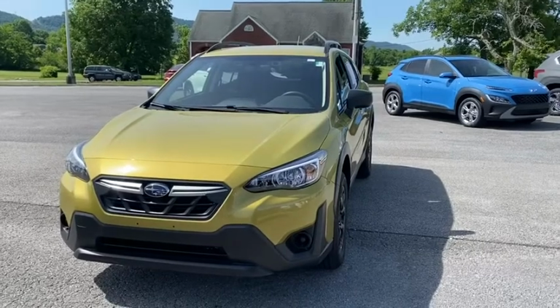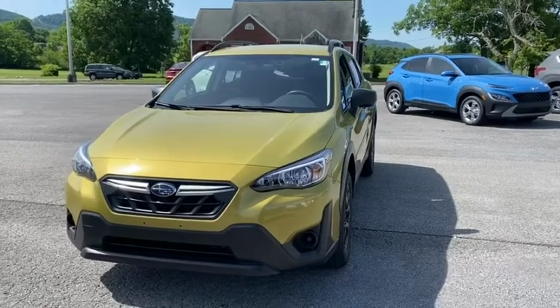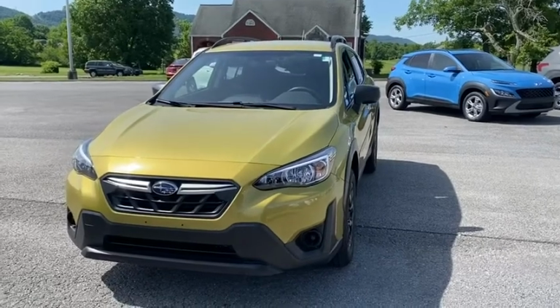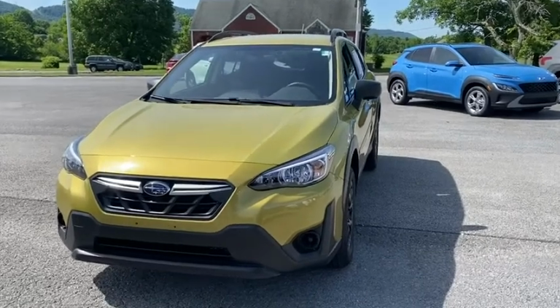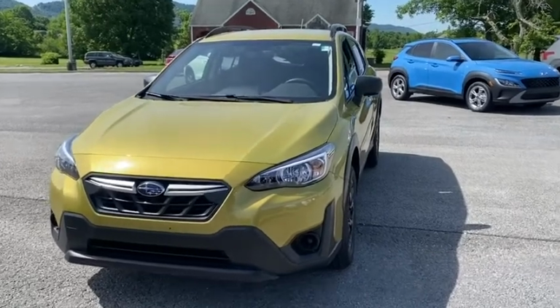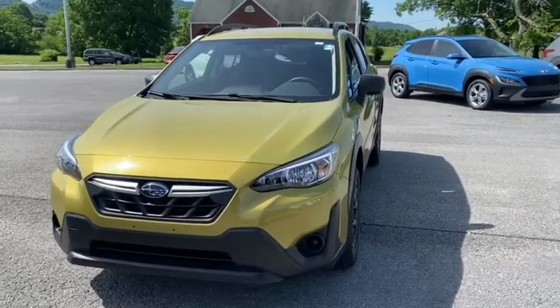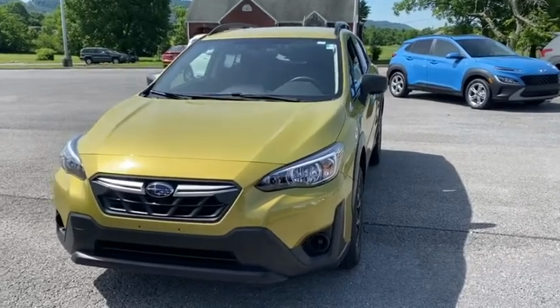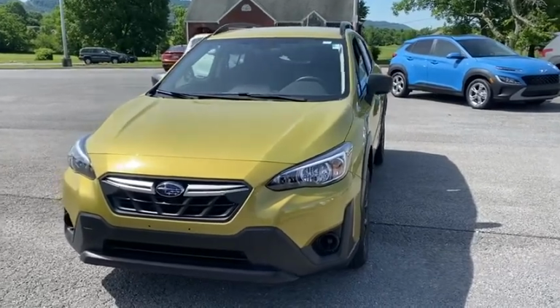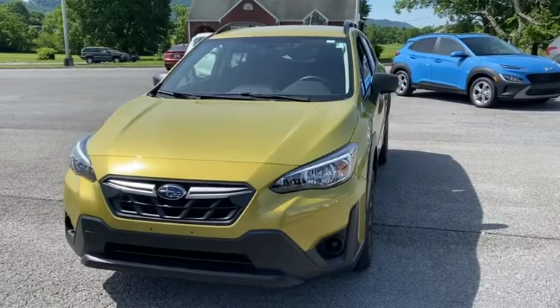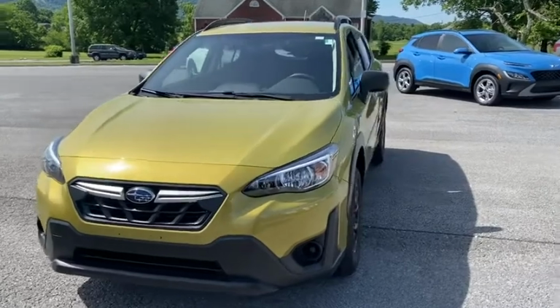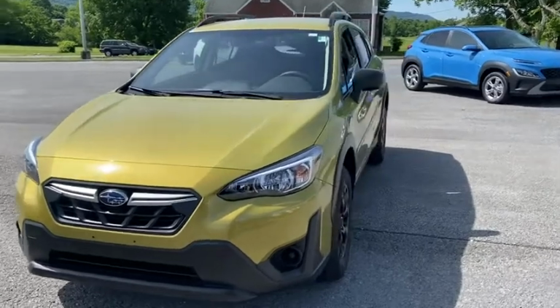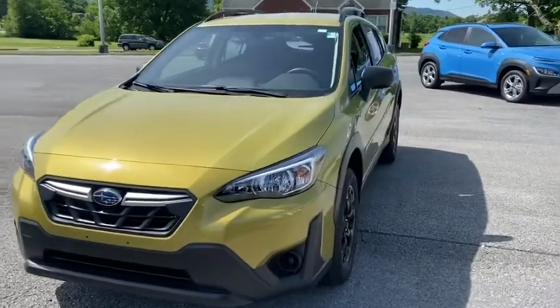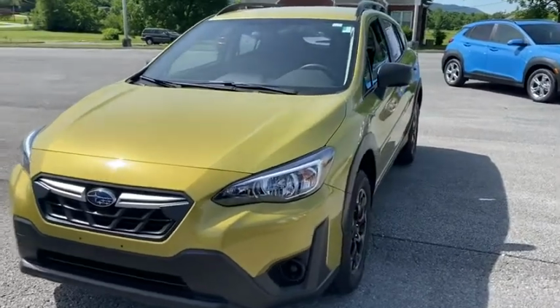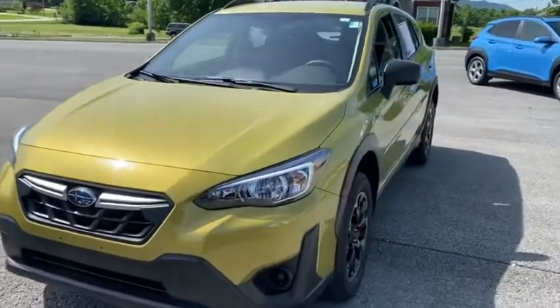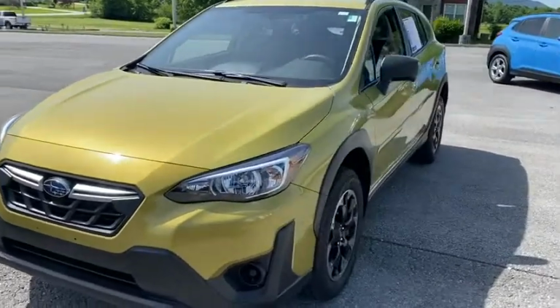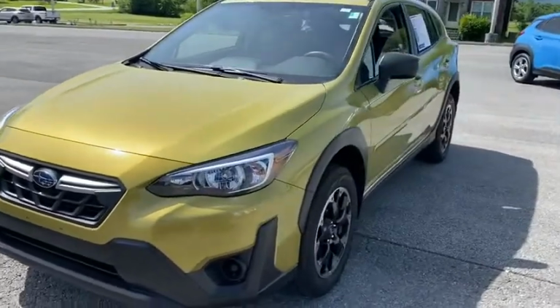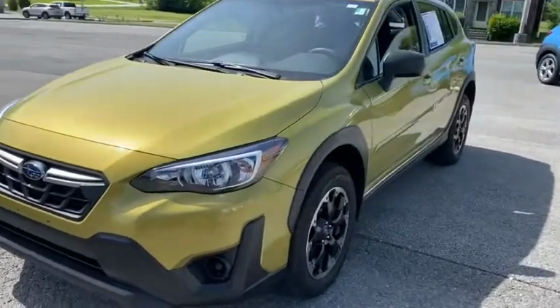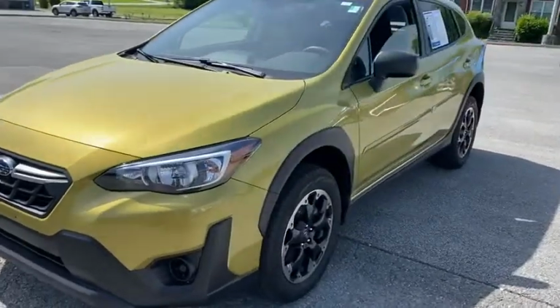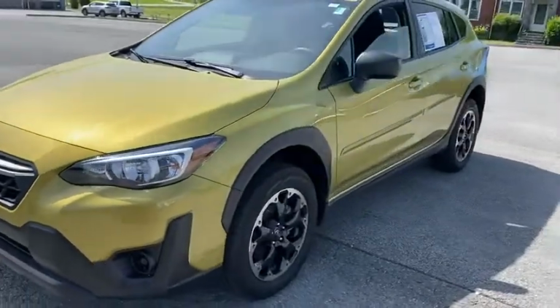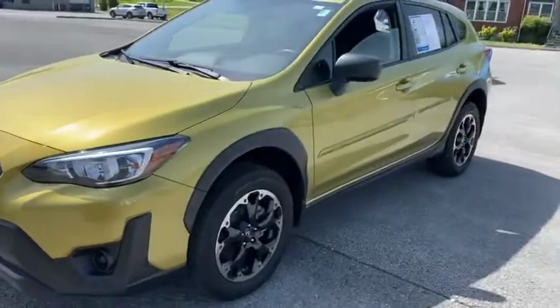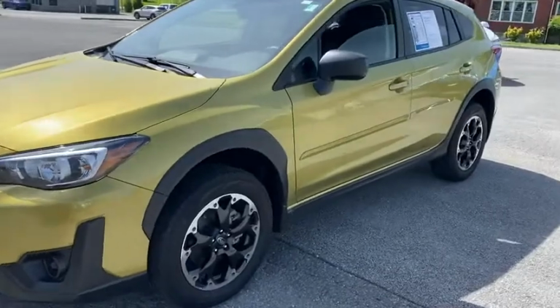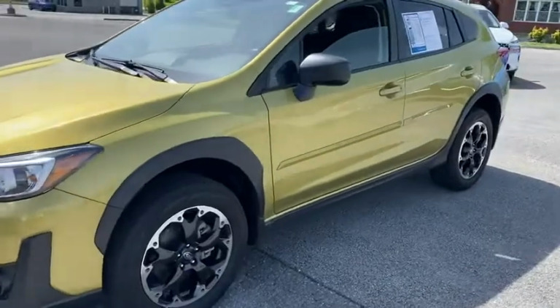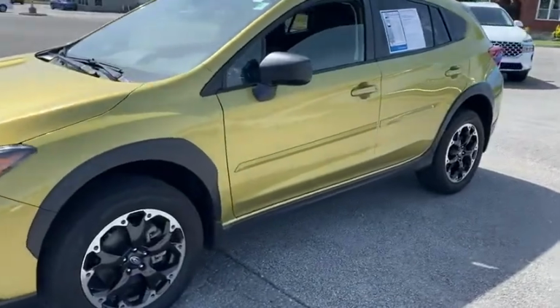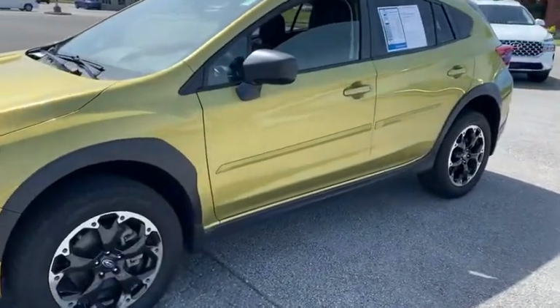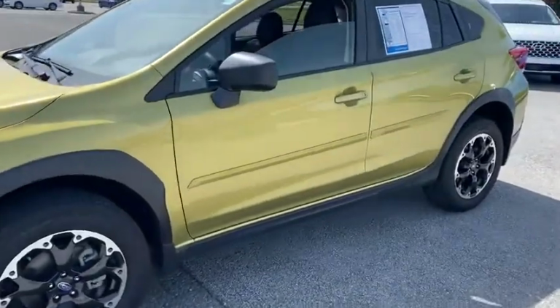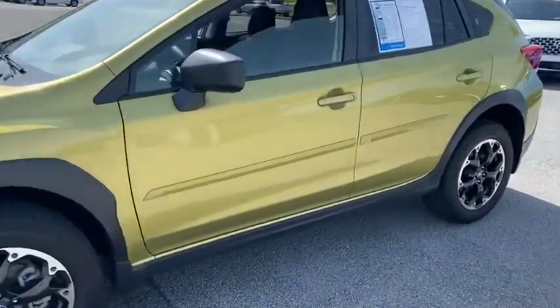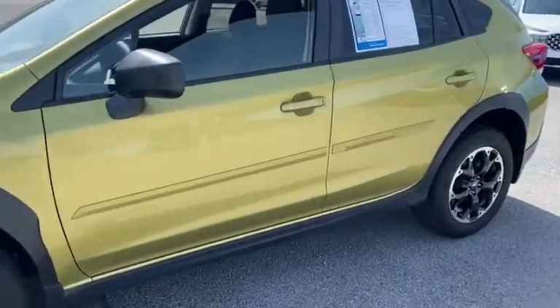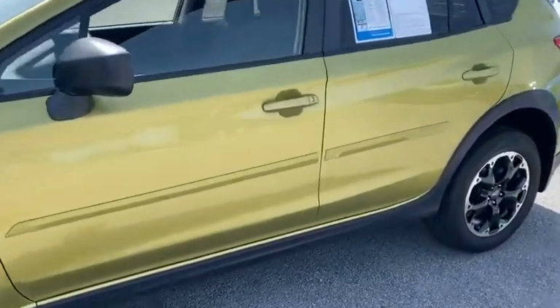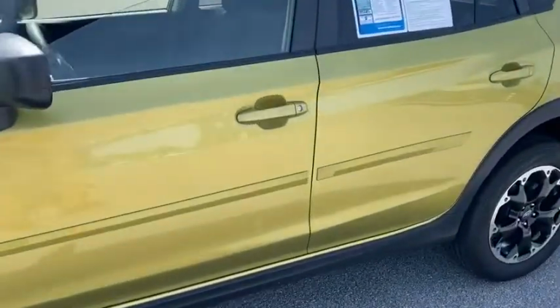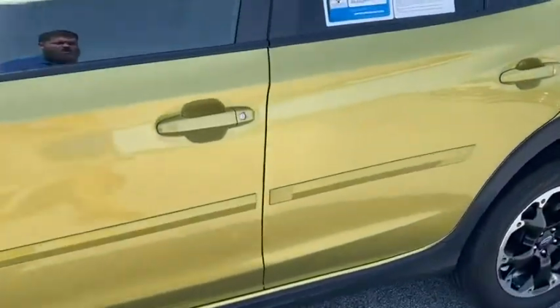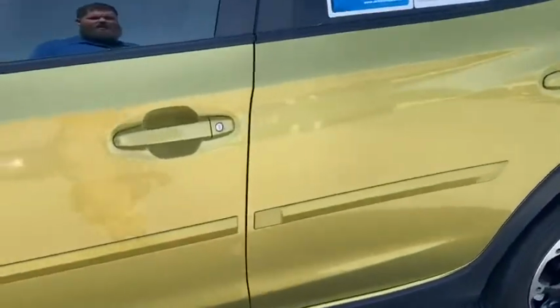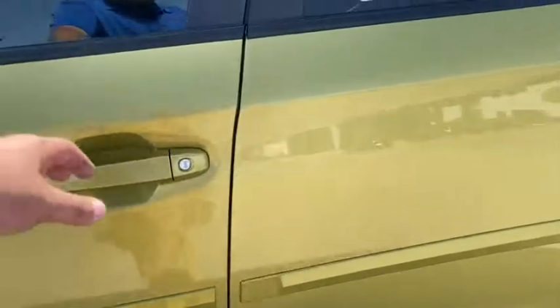Hey, it's Brandon with Mountain View Hyundai in Ringgold, Georgia. I'm standing here with our 2021 Subaru Crosstrek. I wanted to give you a quick walk-around video showing you the inside, the outside, and the exact mileage.